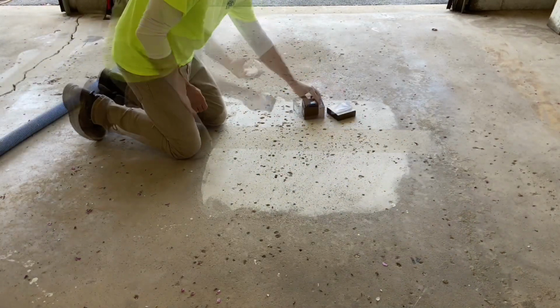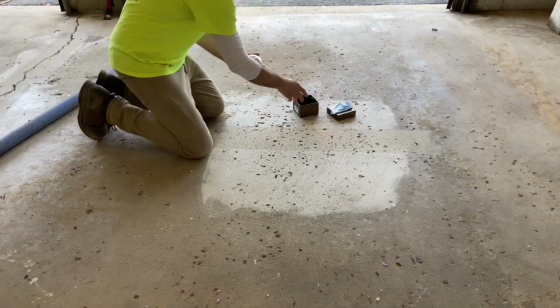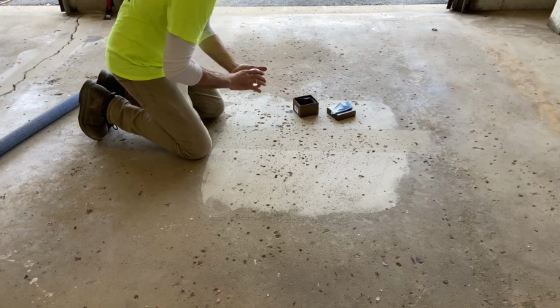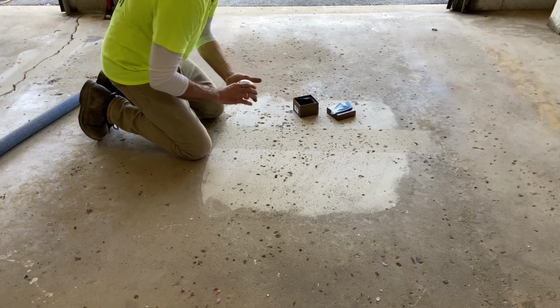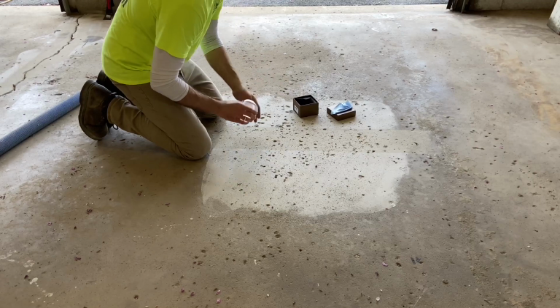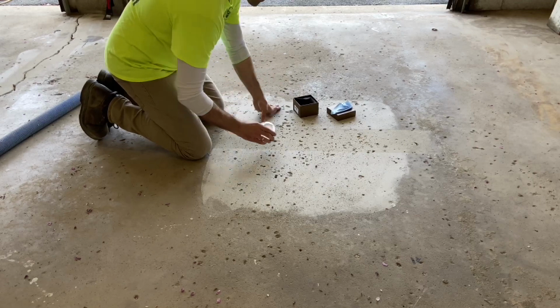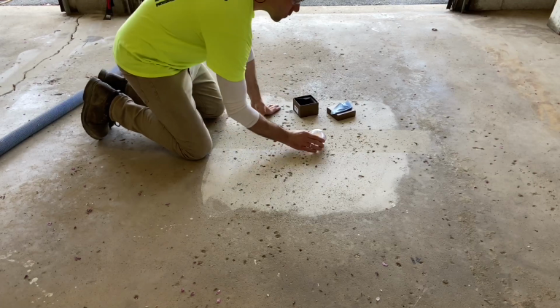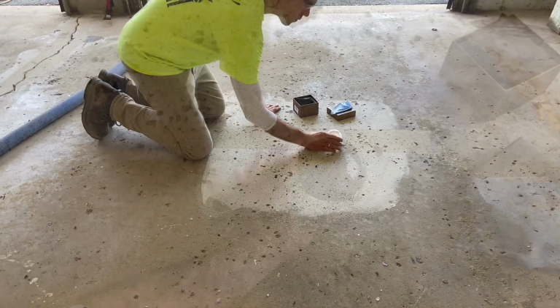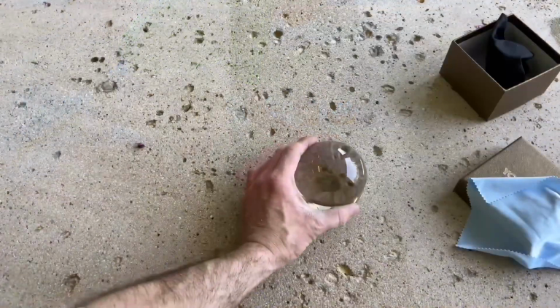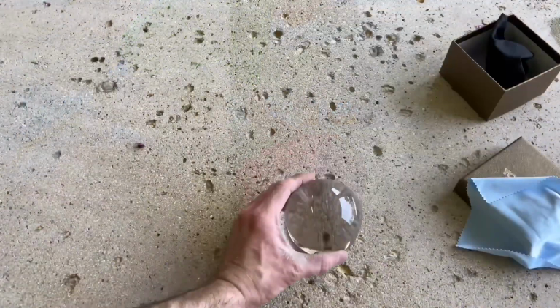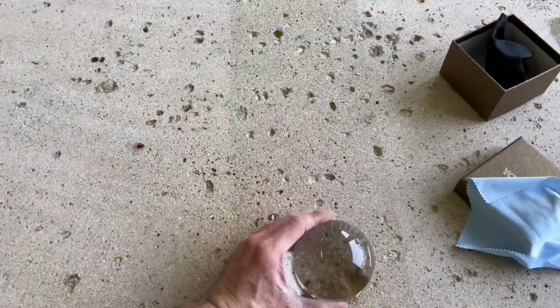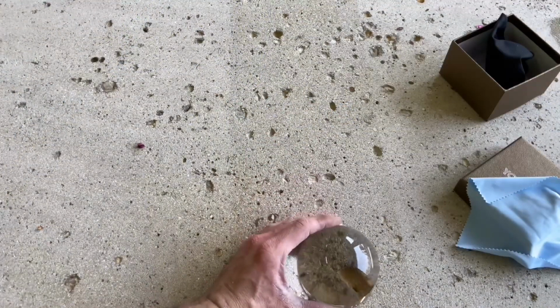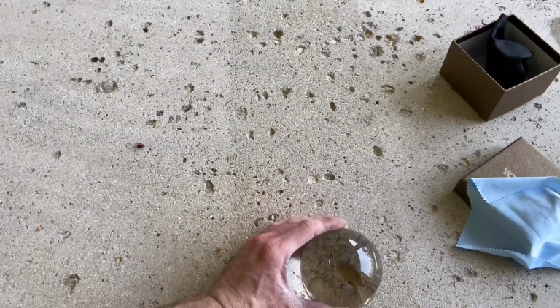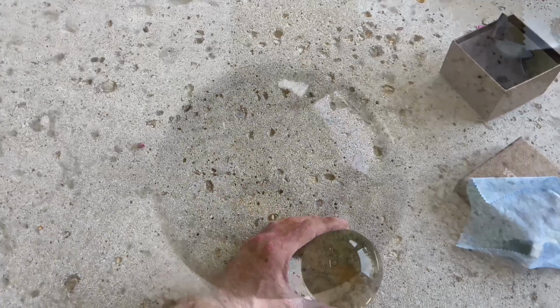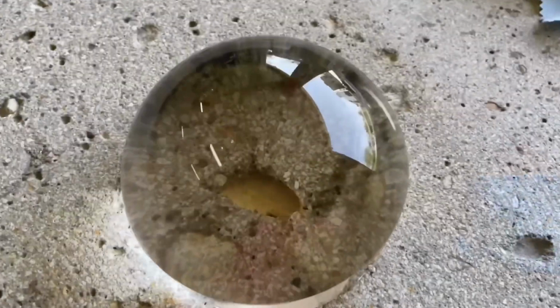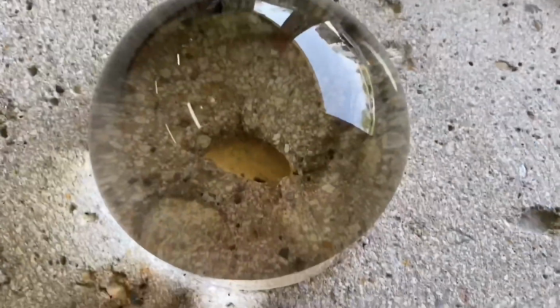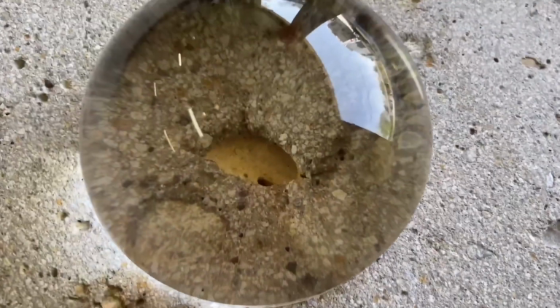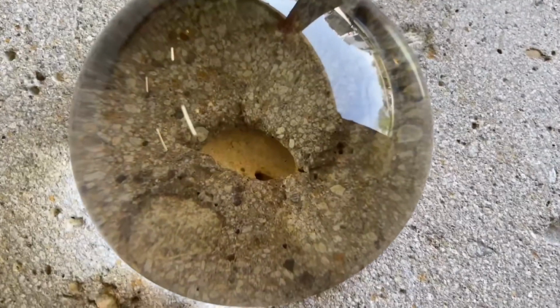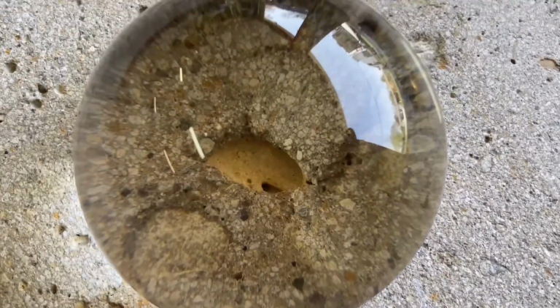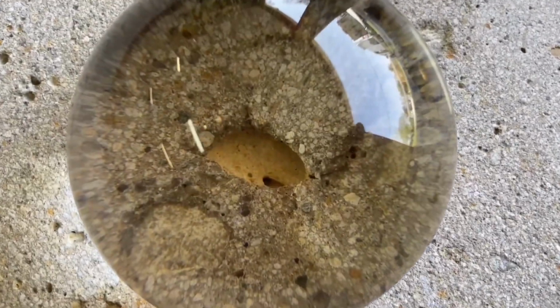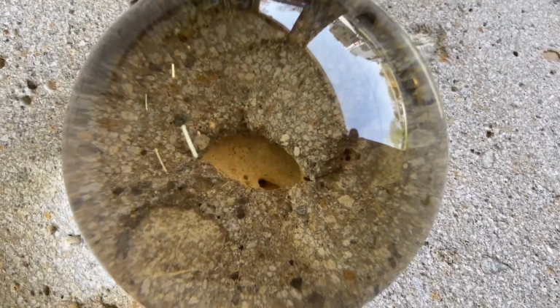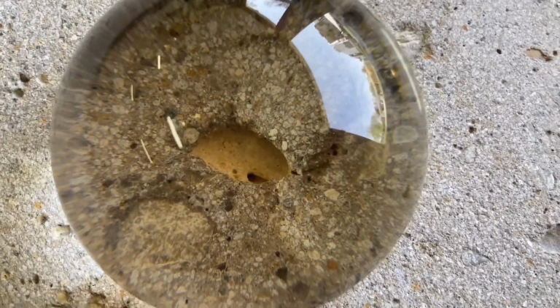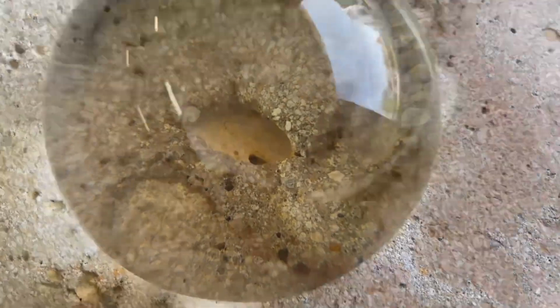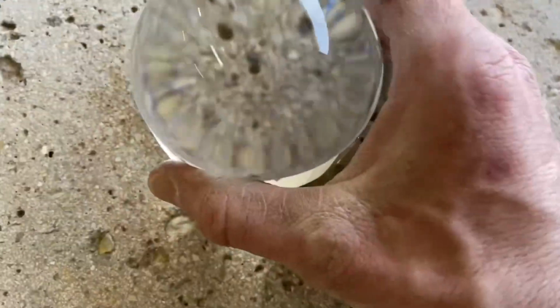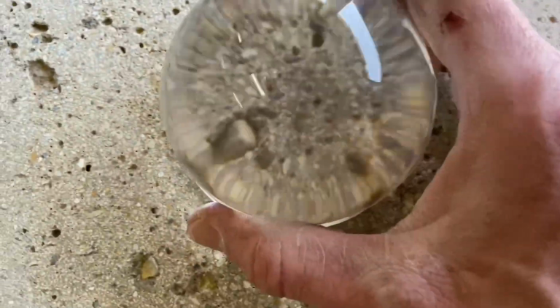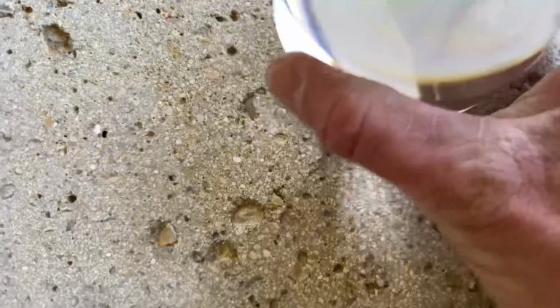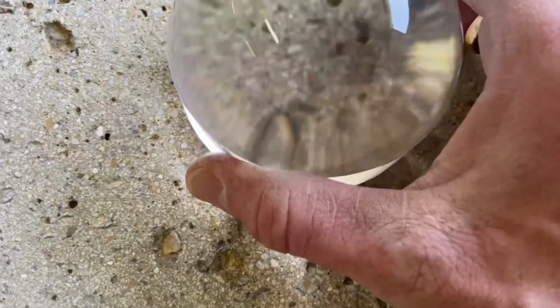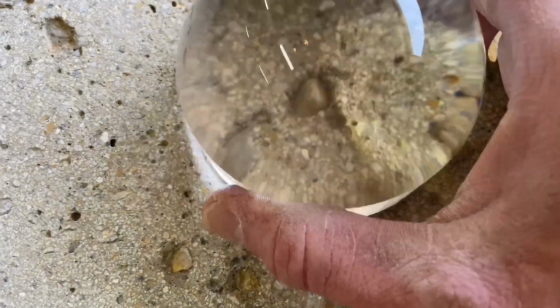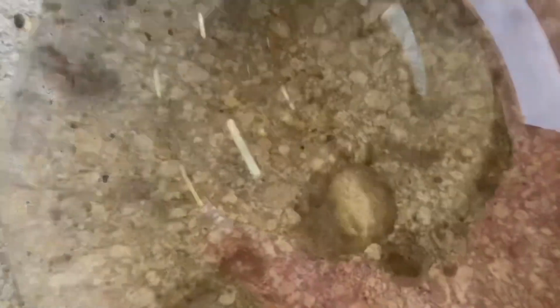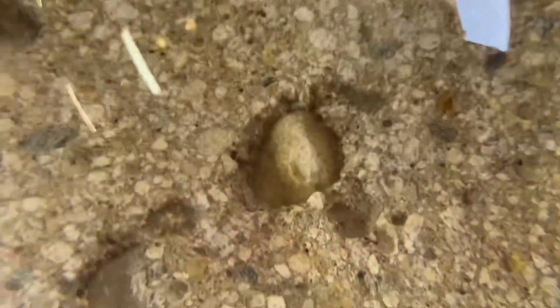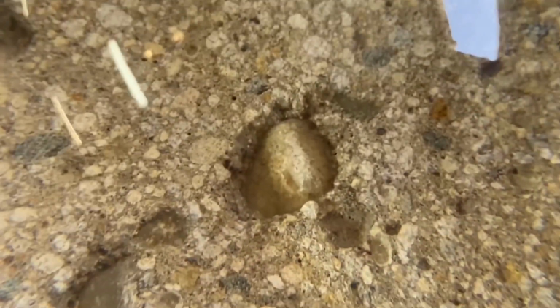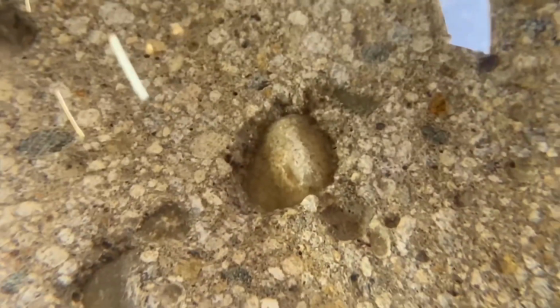A closer look at the shot blasted path. The voids are clean below the concrete surface. The sides and bottom of each hole have been thoroughly prepared.